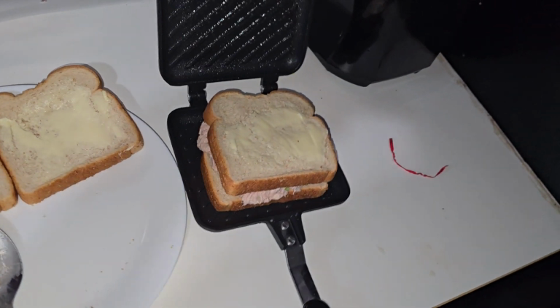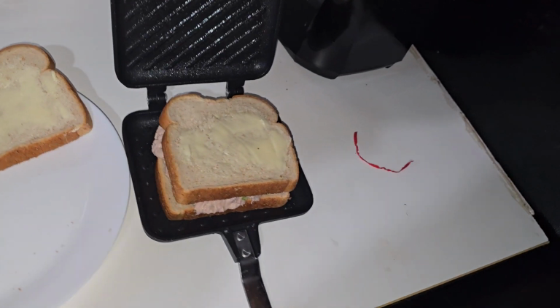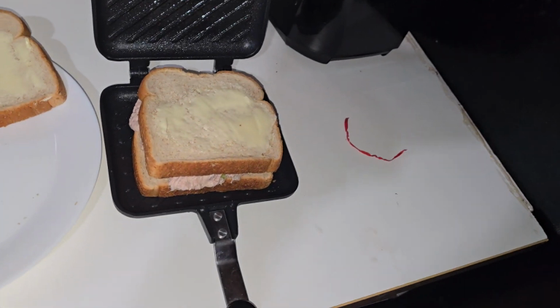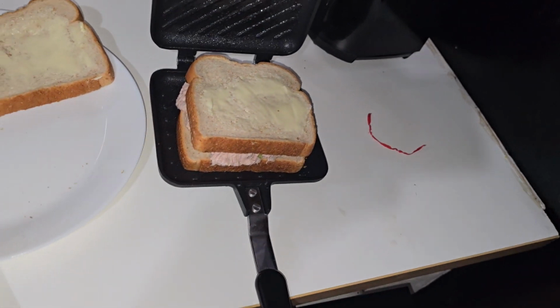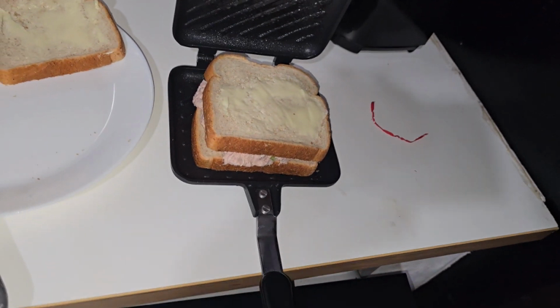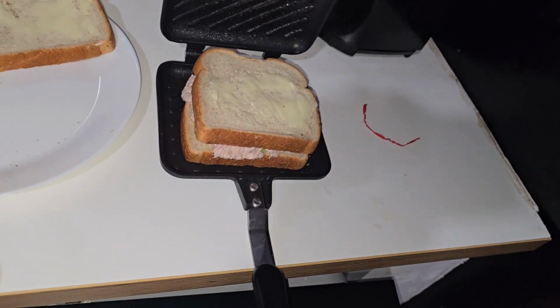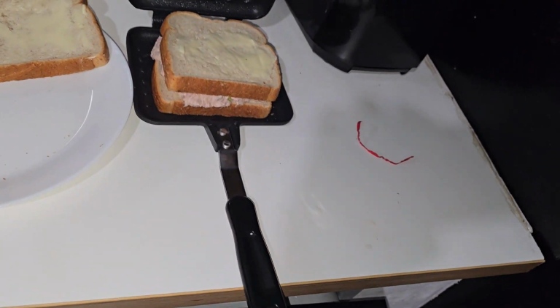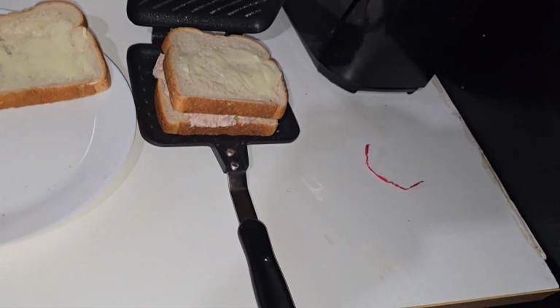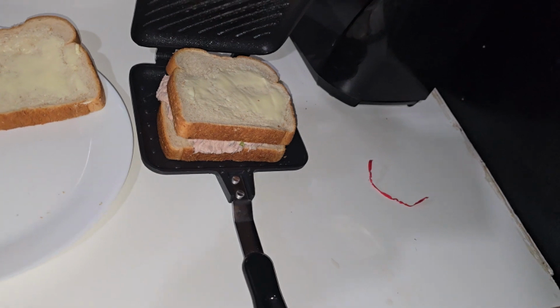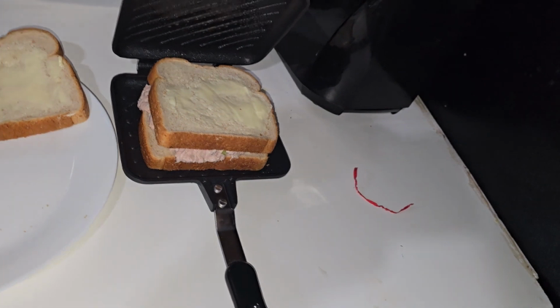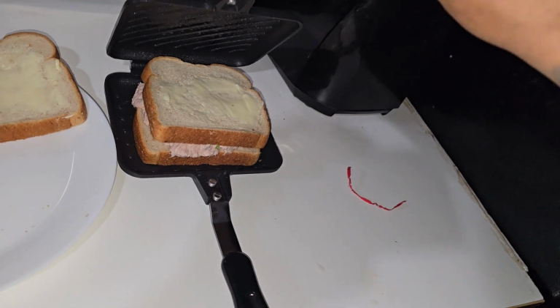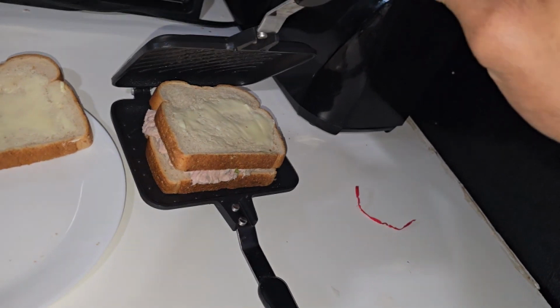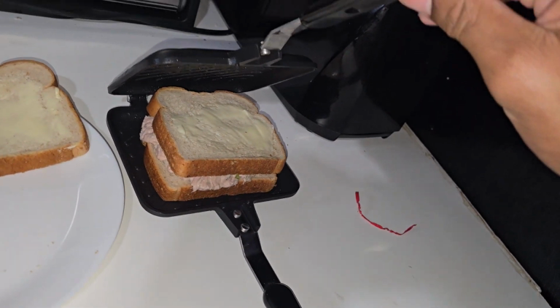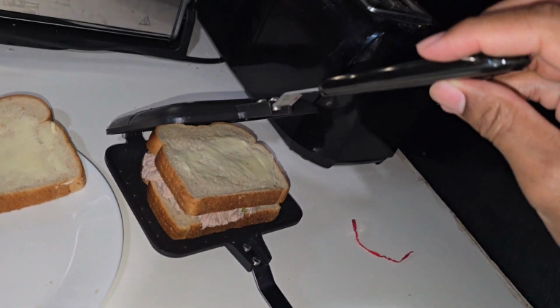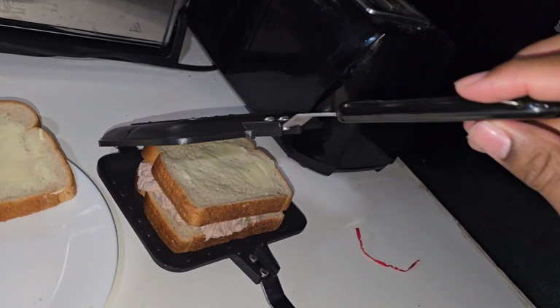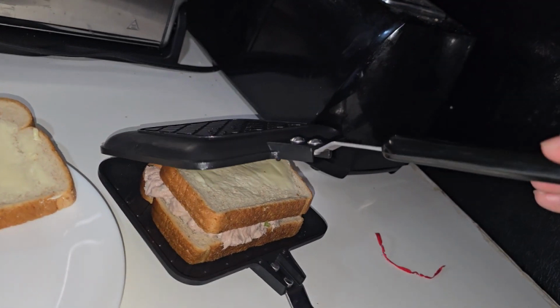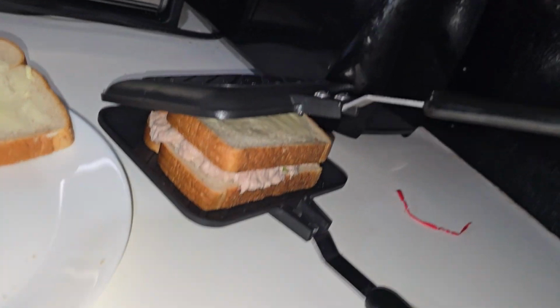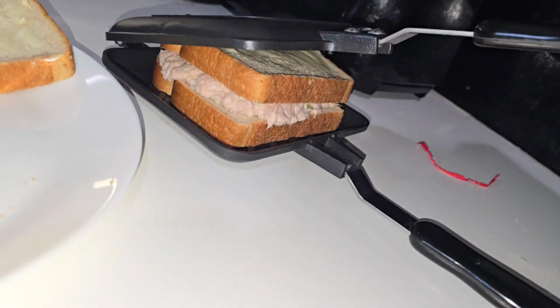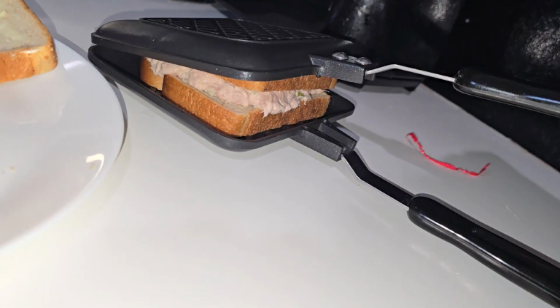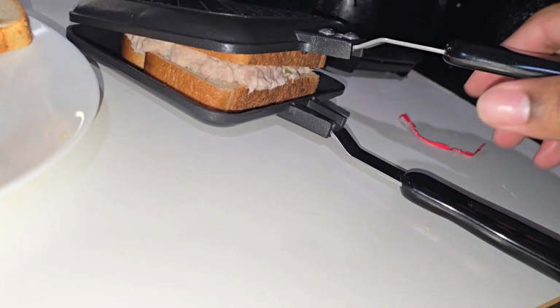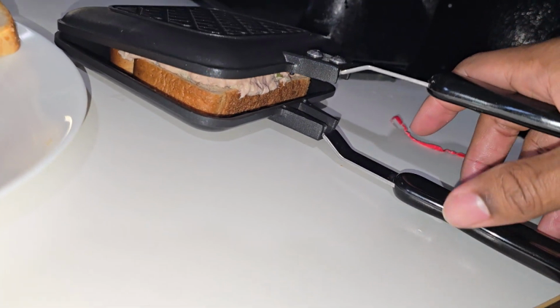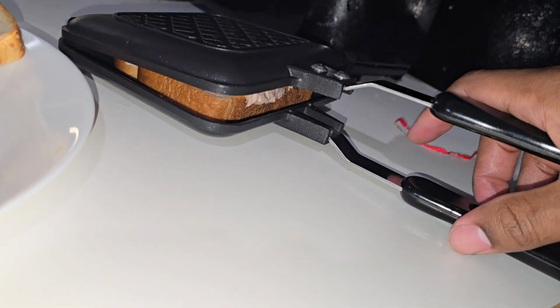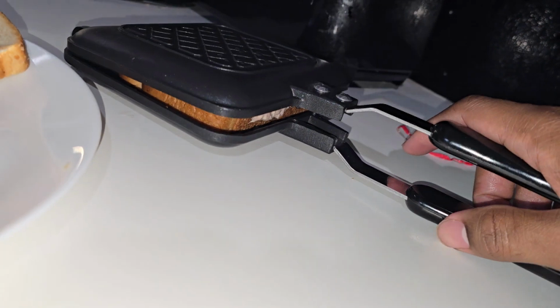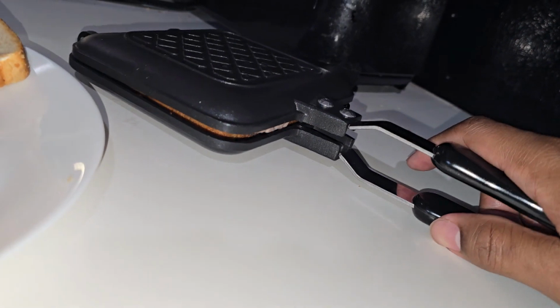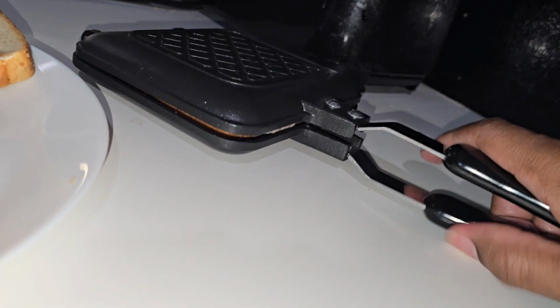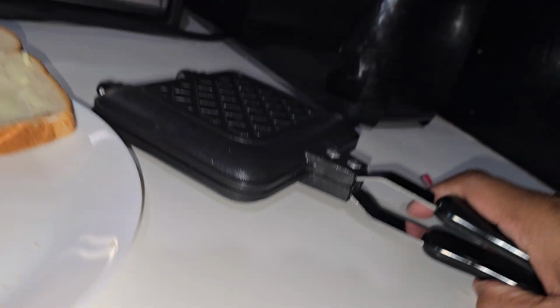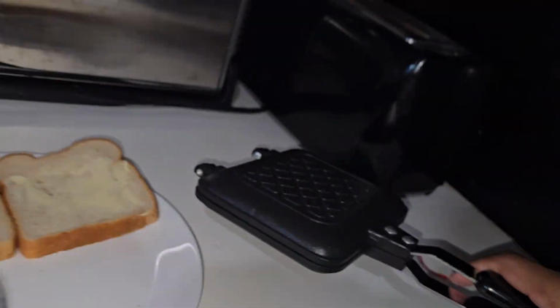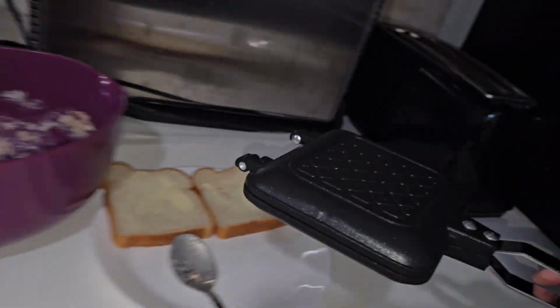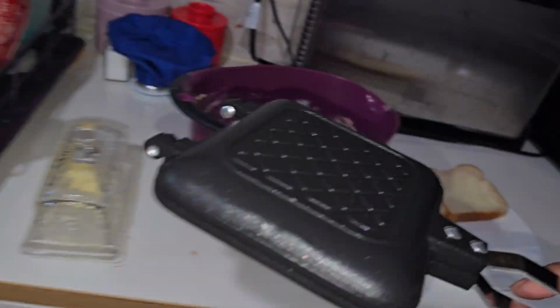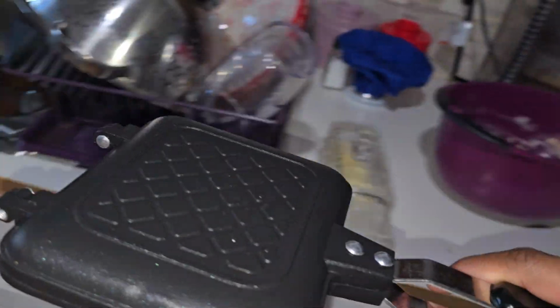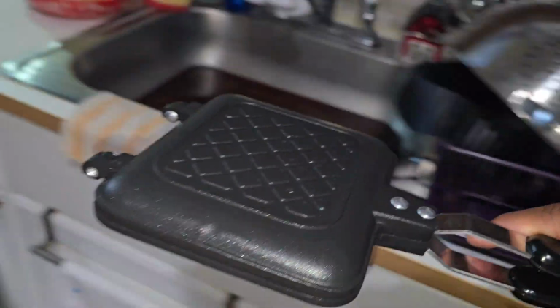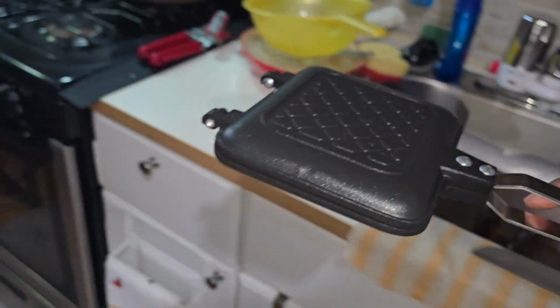Hold up. This is the squanch — this is a new squanch. I don't even know if this is squanchable. This is my first time ever trying to squanch with this hecker. Squanch. Oh yeah, that's going to leak.